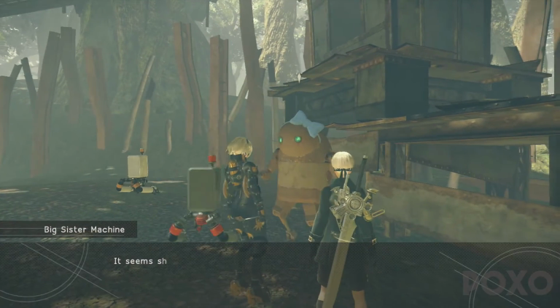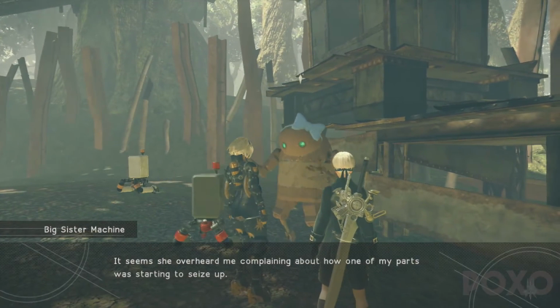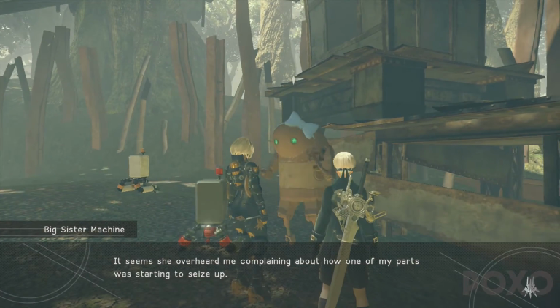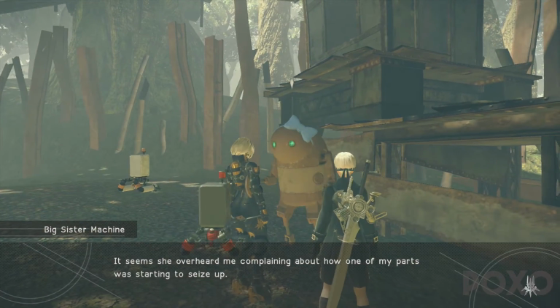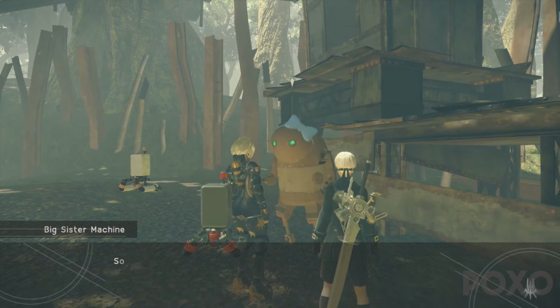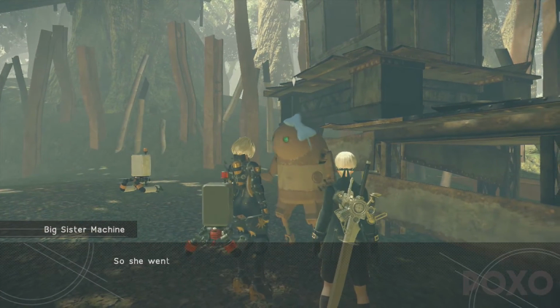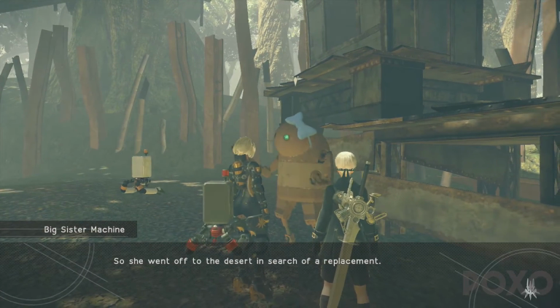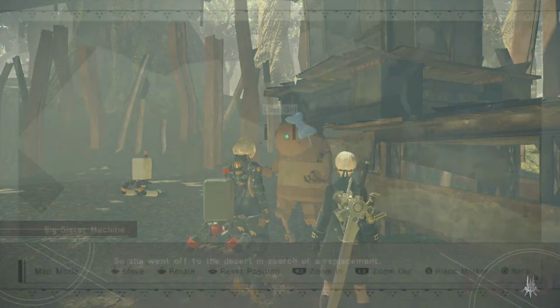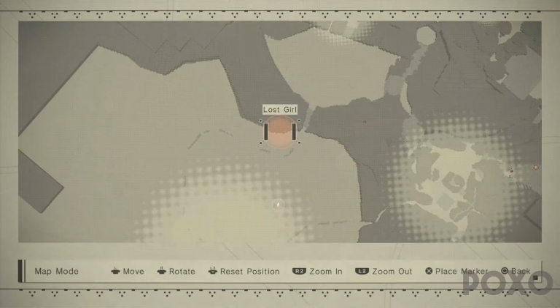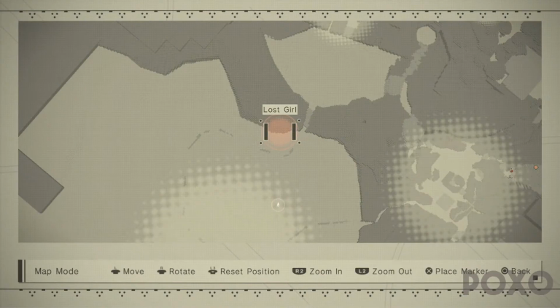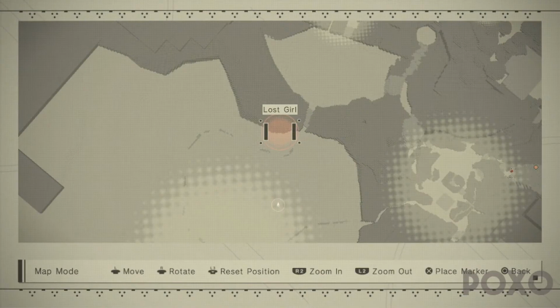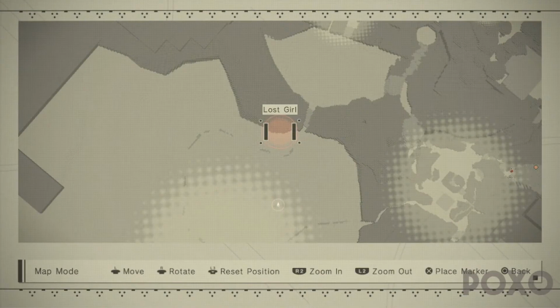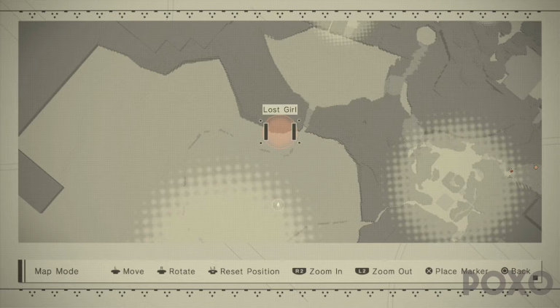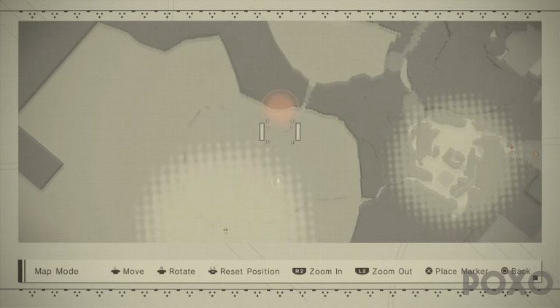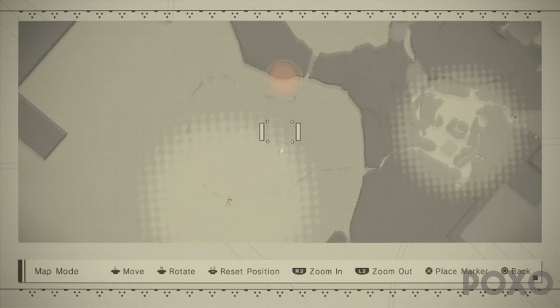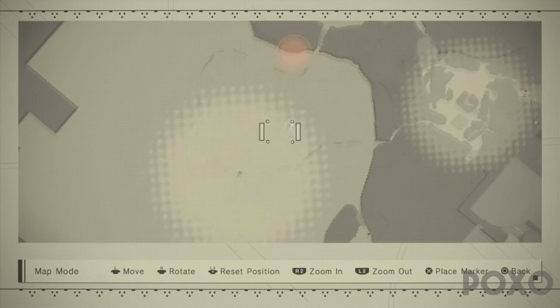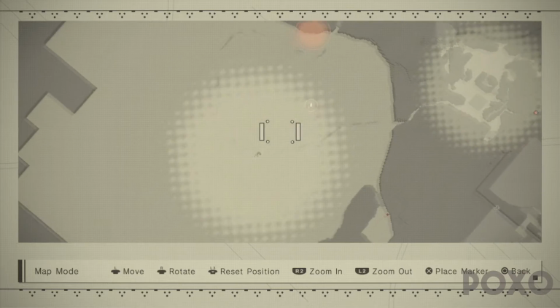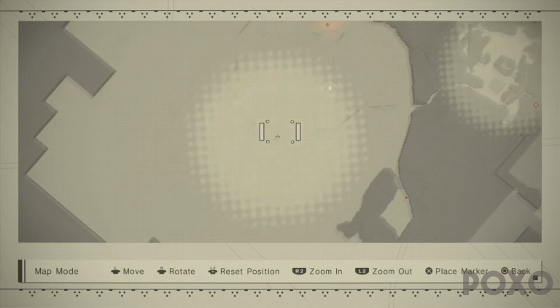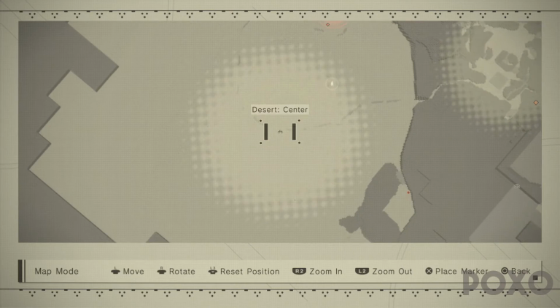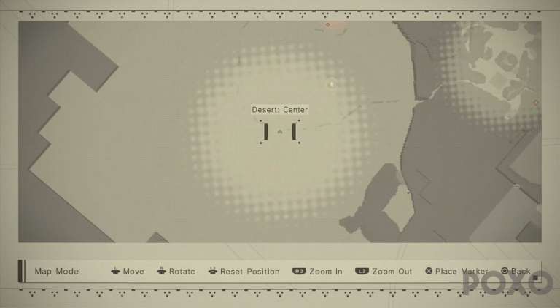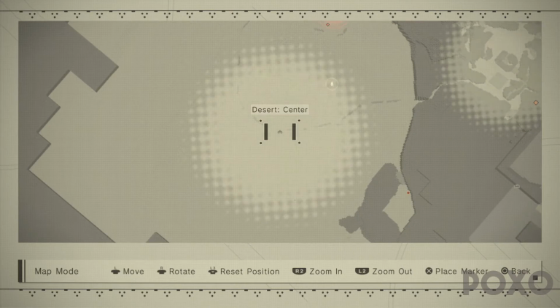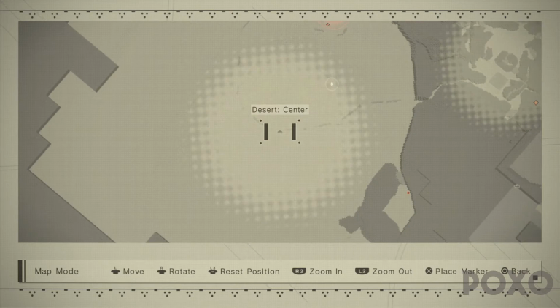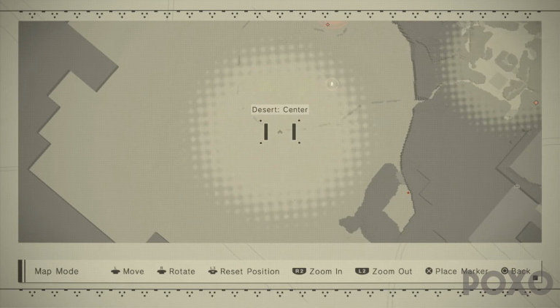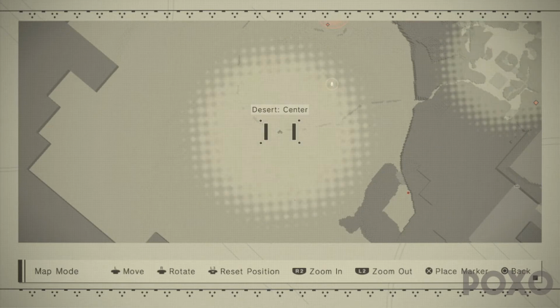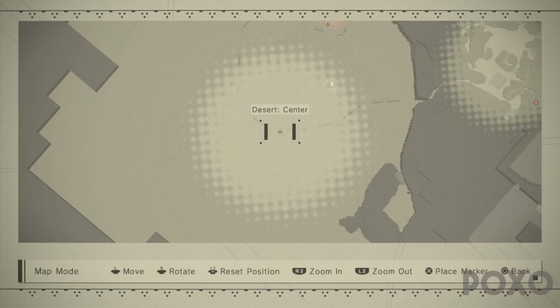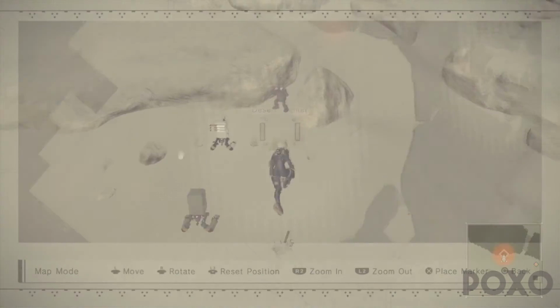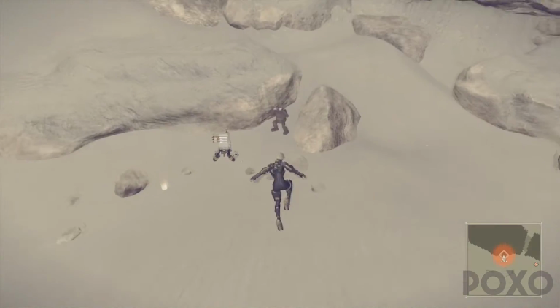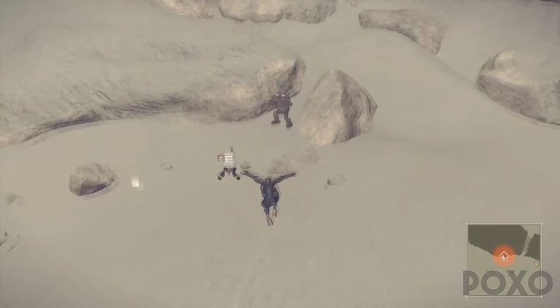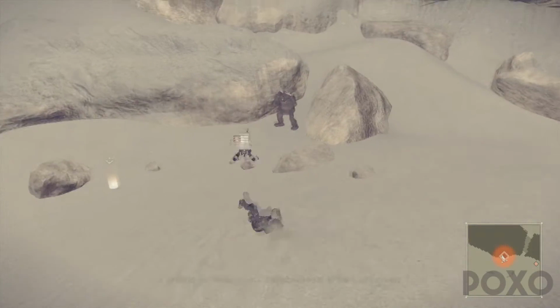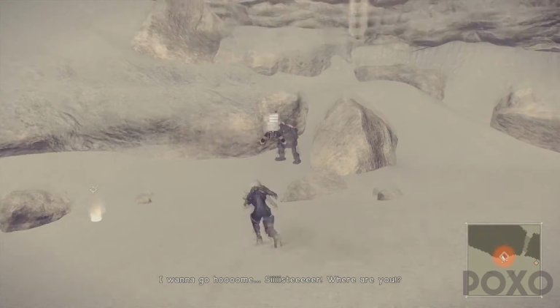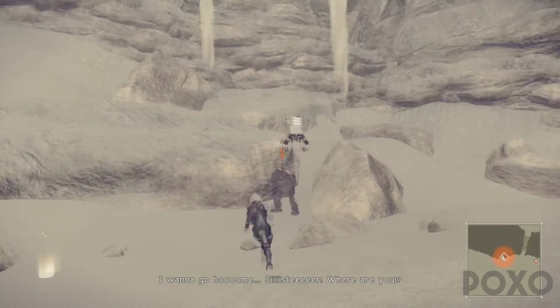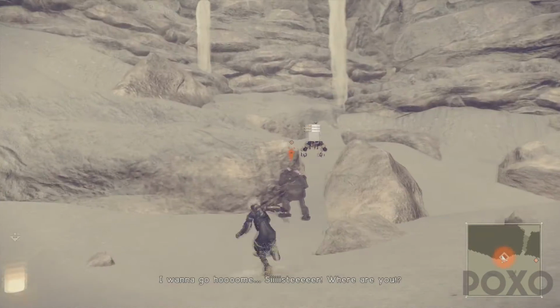She'll tell us that we need to find her little sister, and you can find her sister right here where you can see marked on the map in the central desert area. We need to walk over here and we'll find her sister.